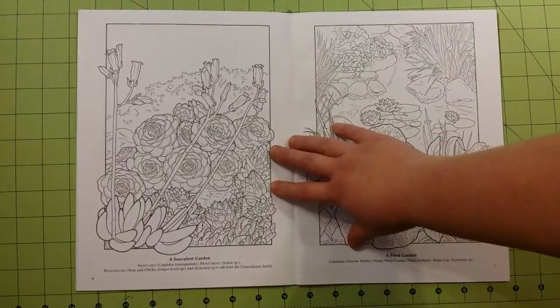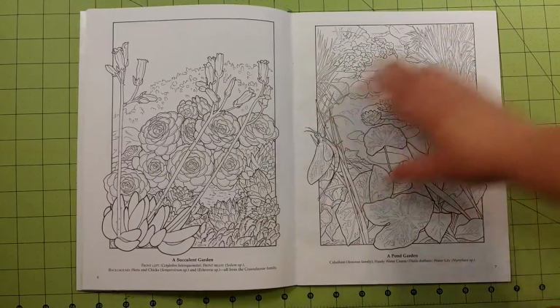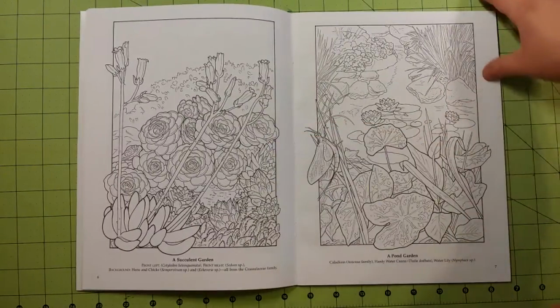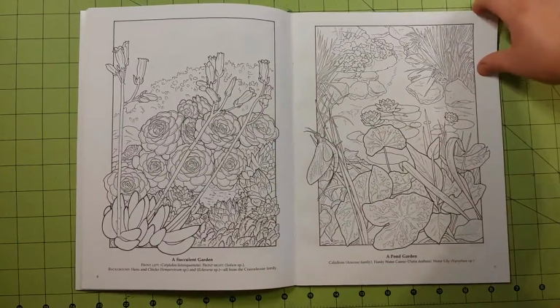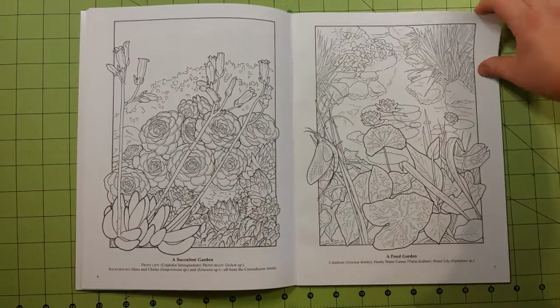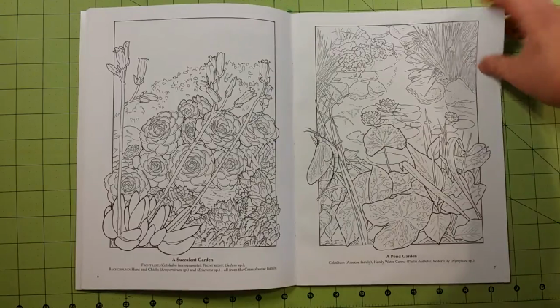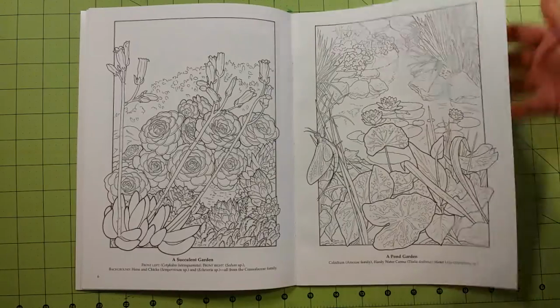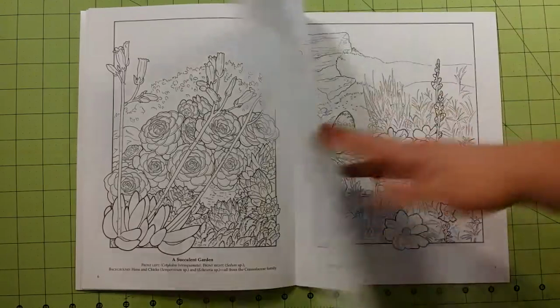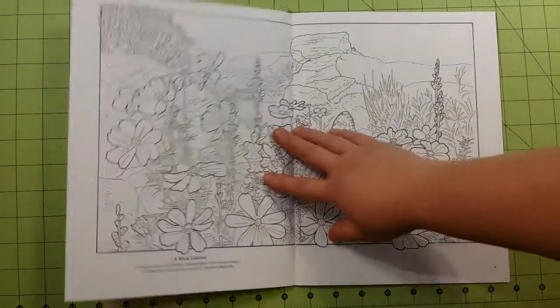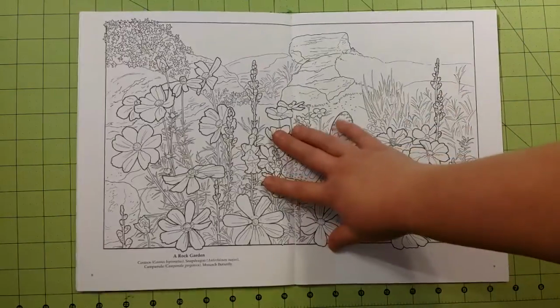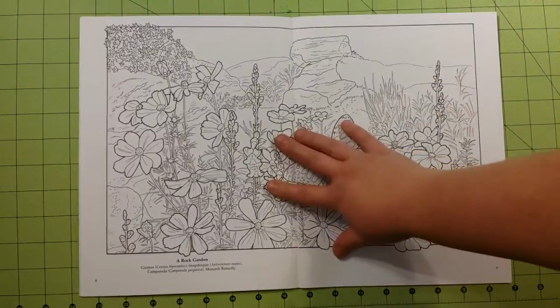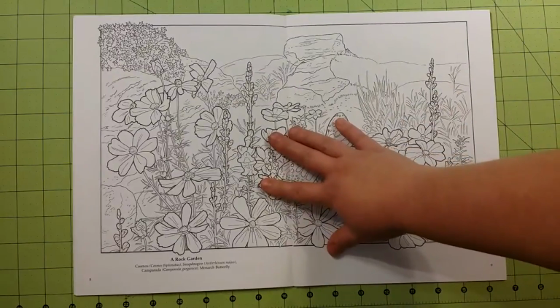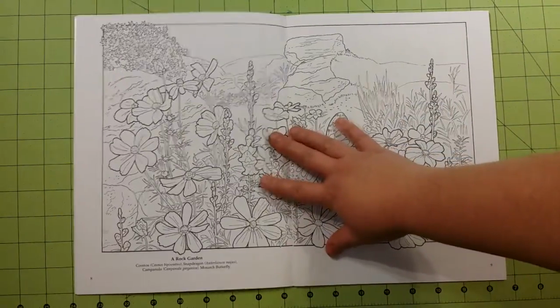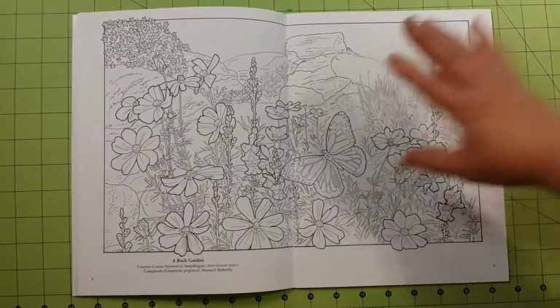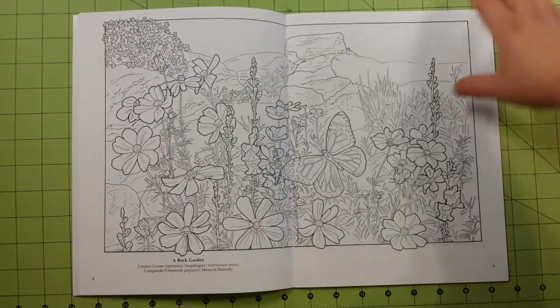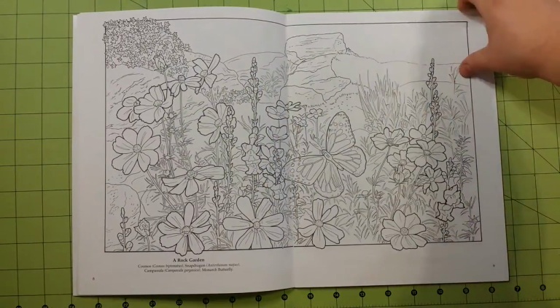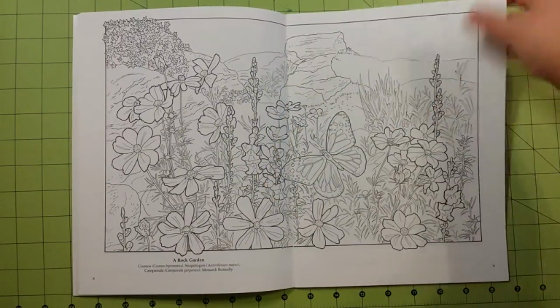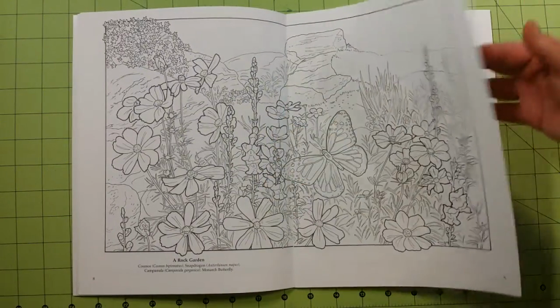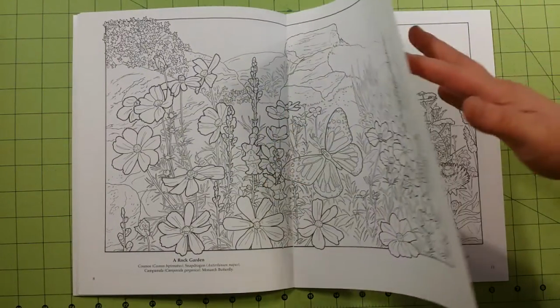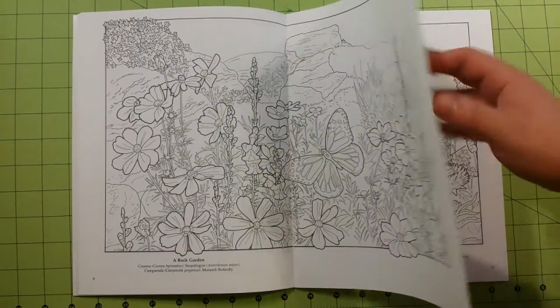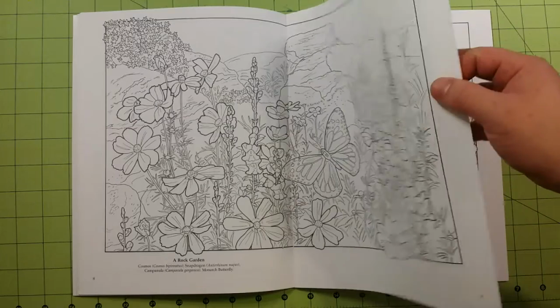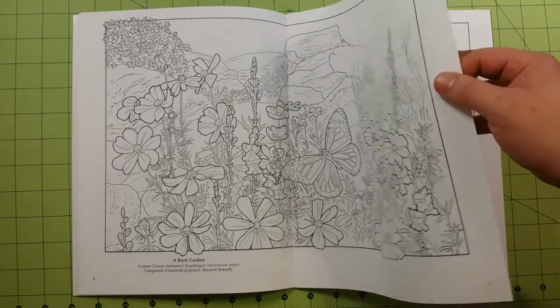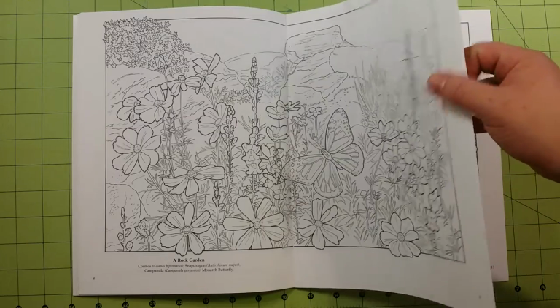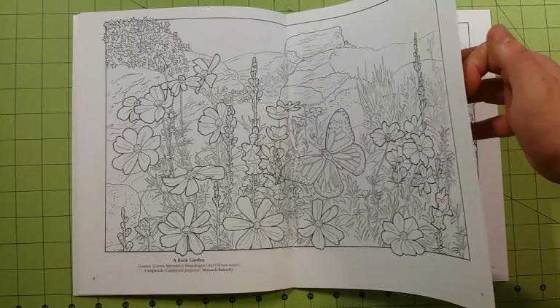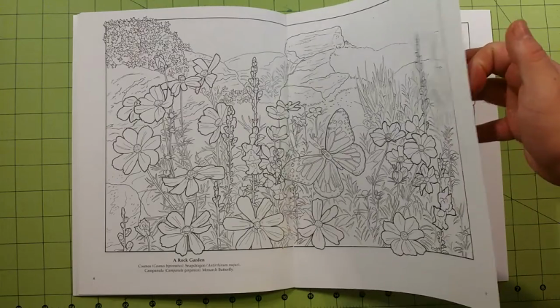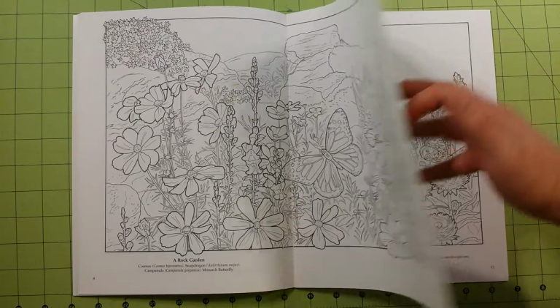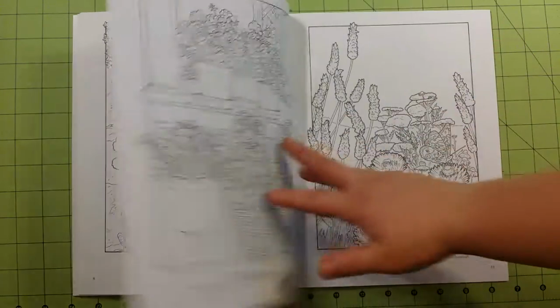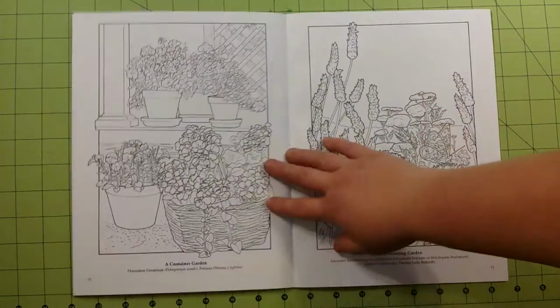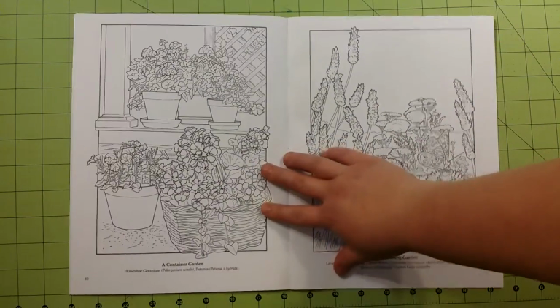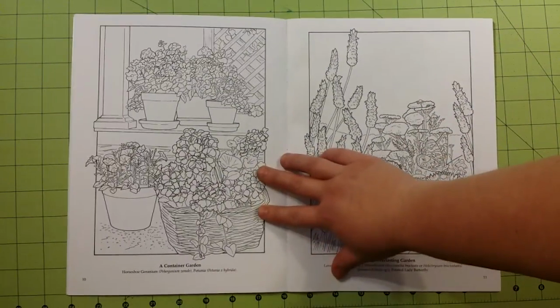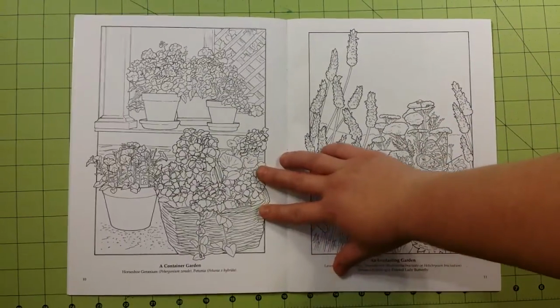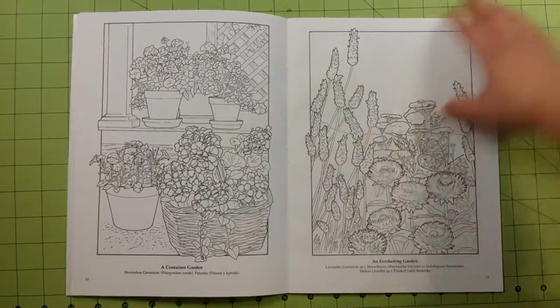Paper quality is the same as all Dover coloring books. If you don't have any Dover coloring books, the paper is like a regular printer paper, copy paper kind of paper.